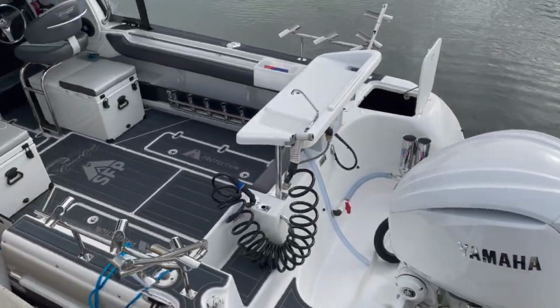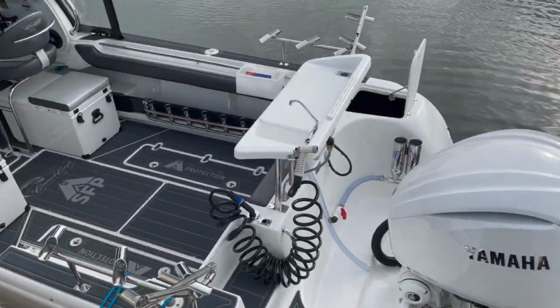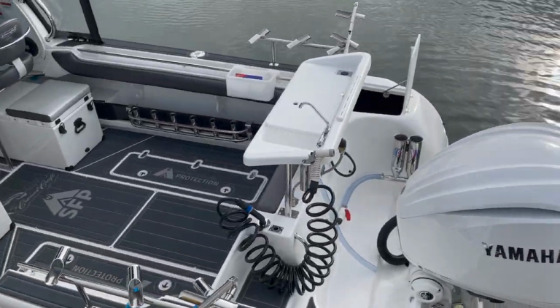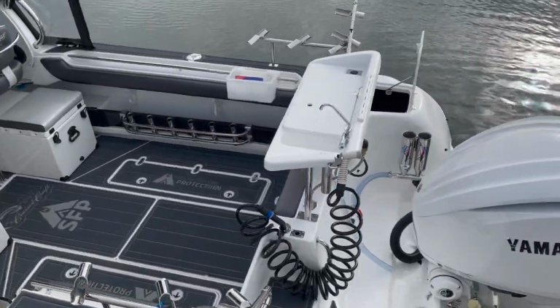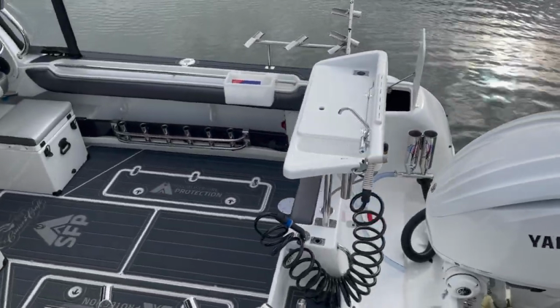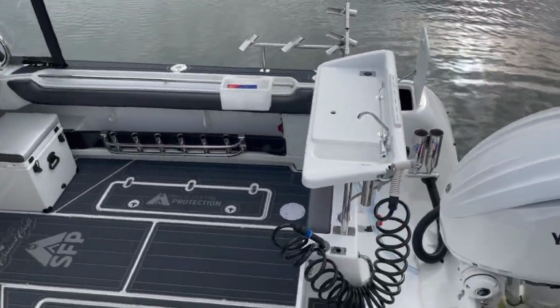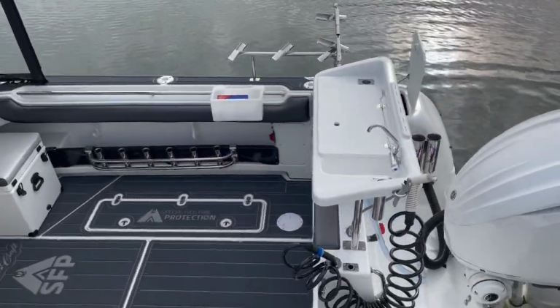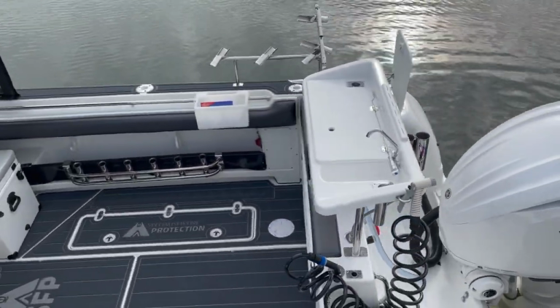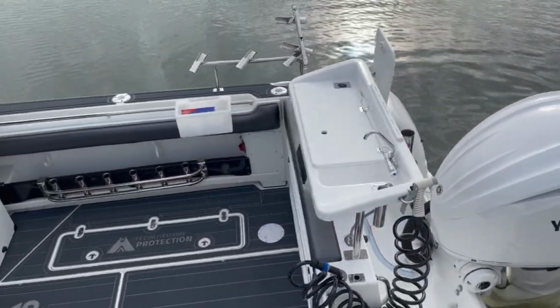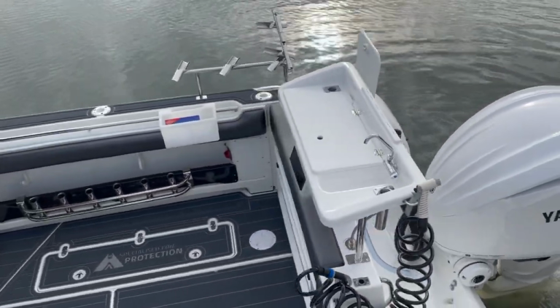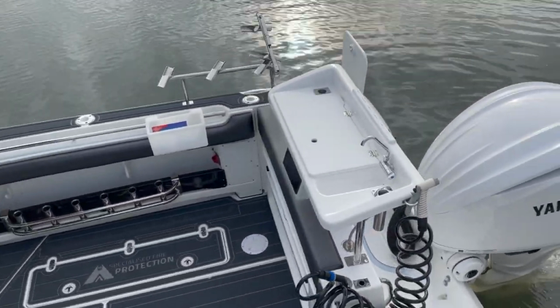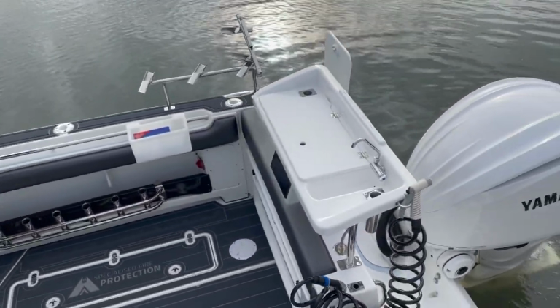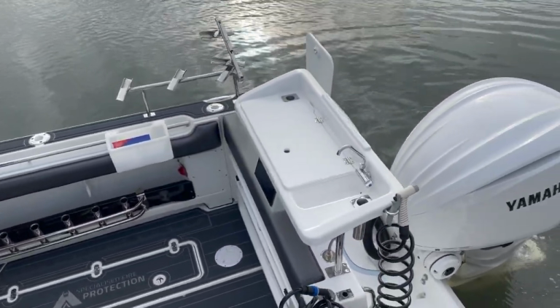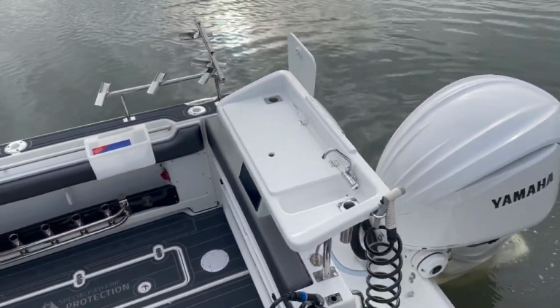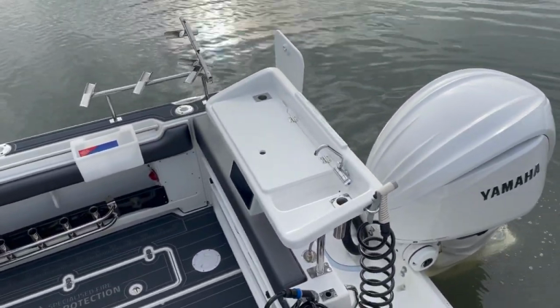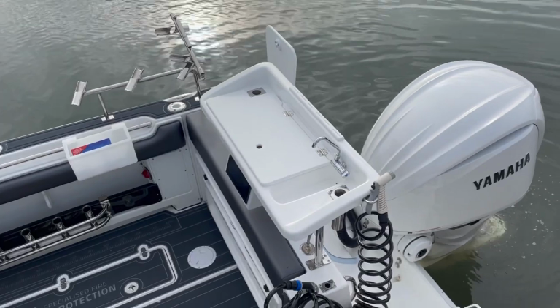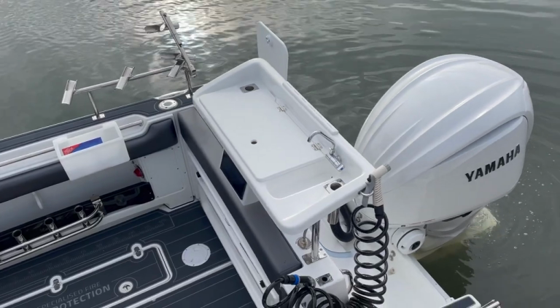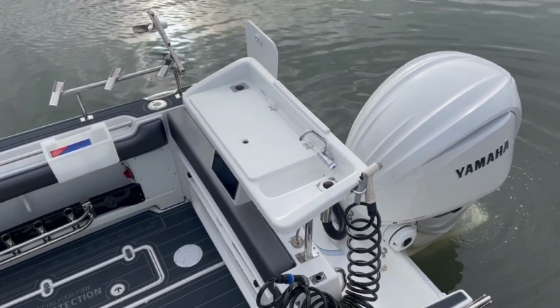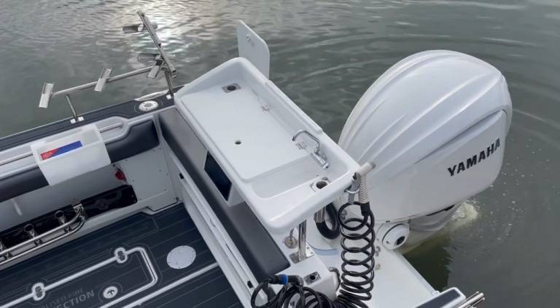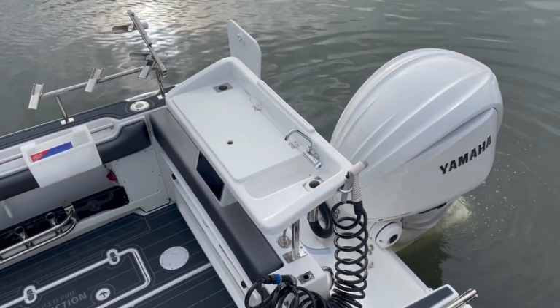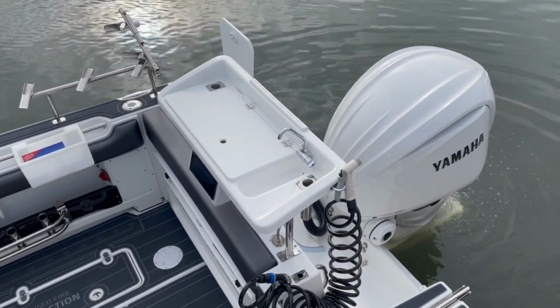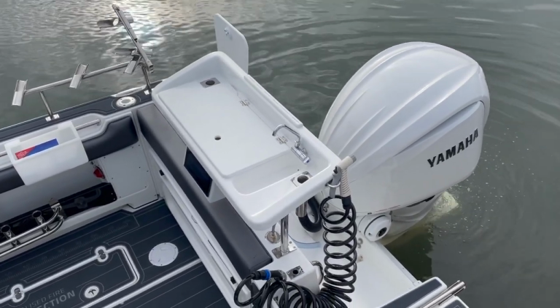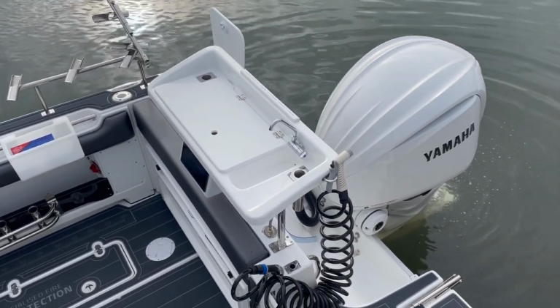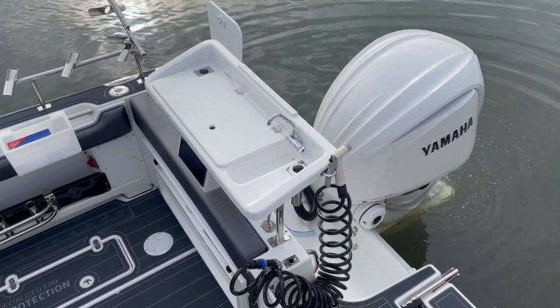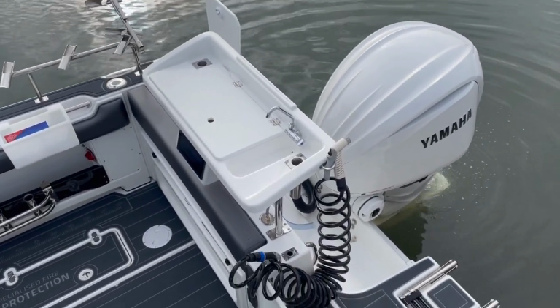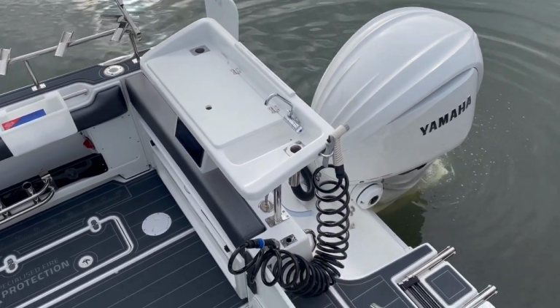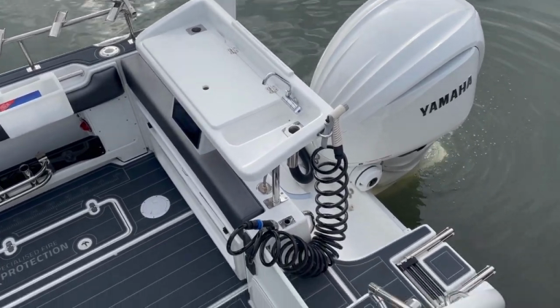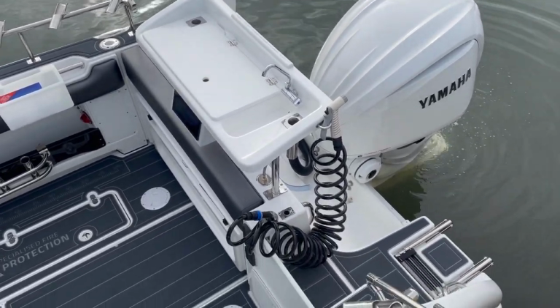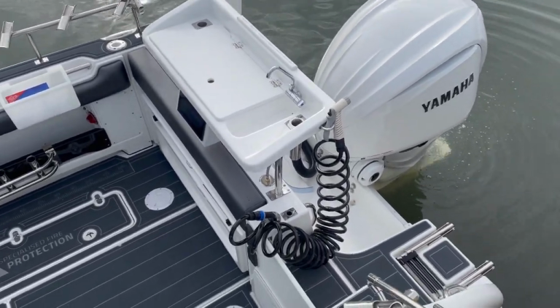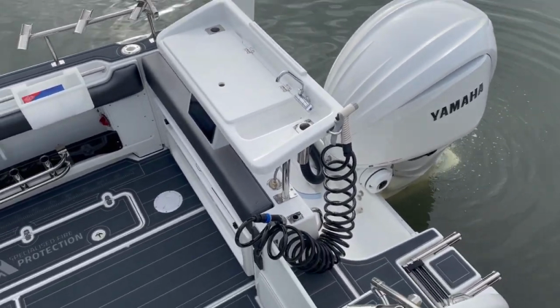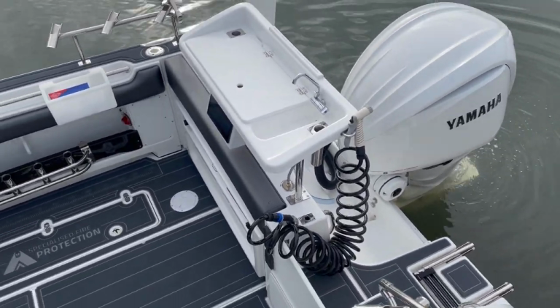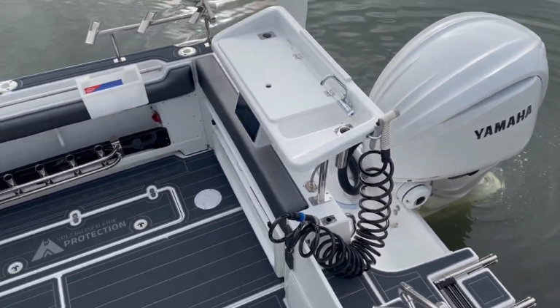Up on the top here, we've got the premium bait board with the knife rack, the lid, the fresh water tap, and the deck wash hose connection to it.